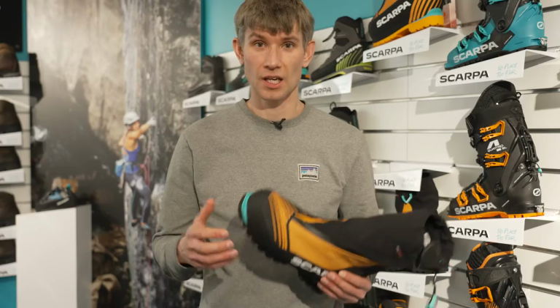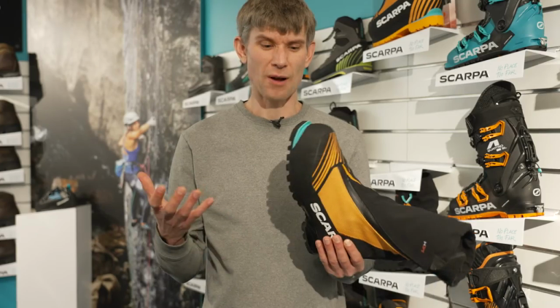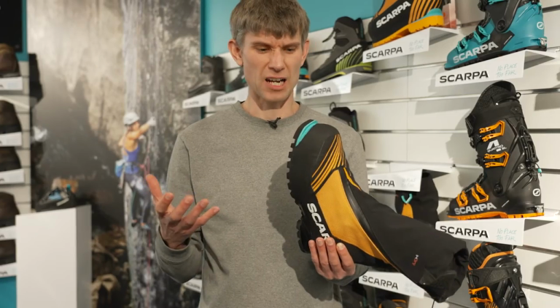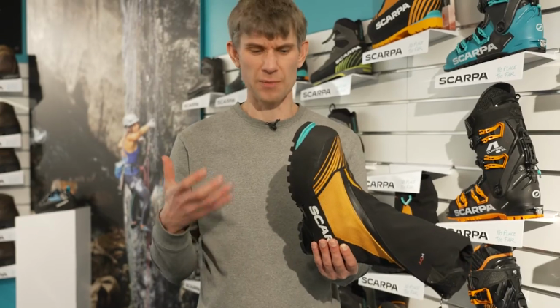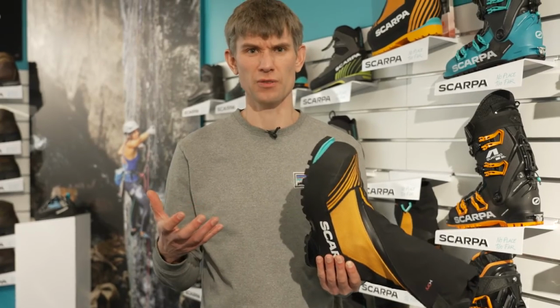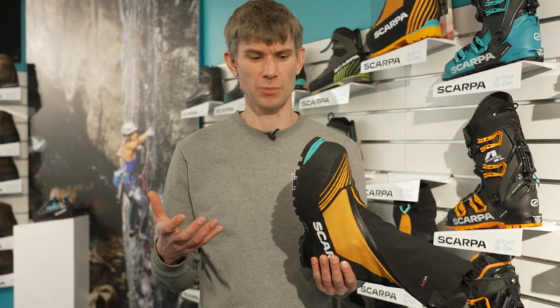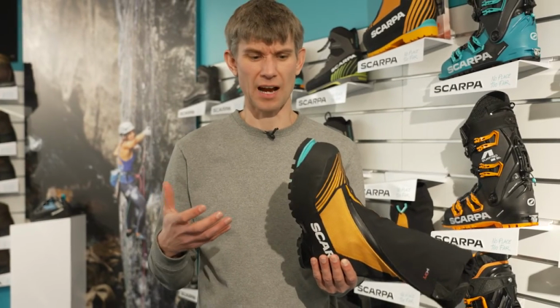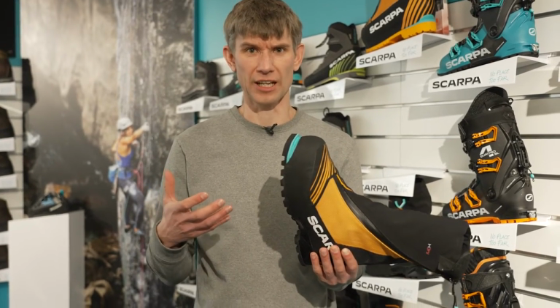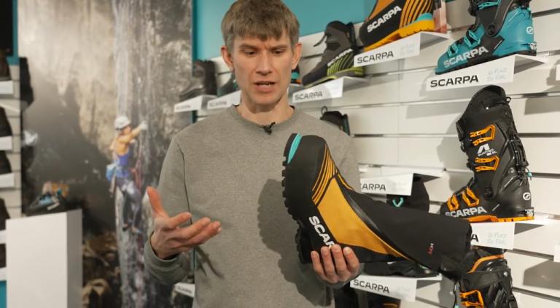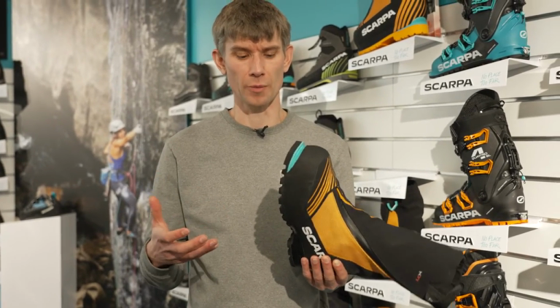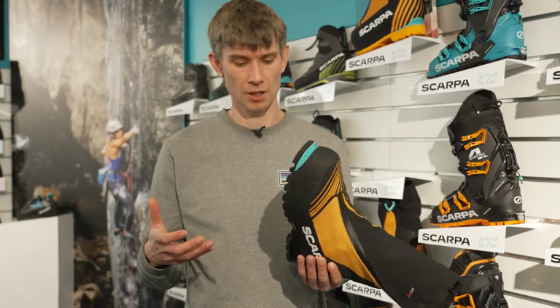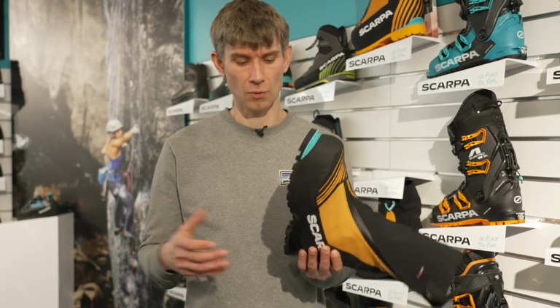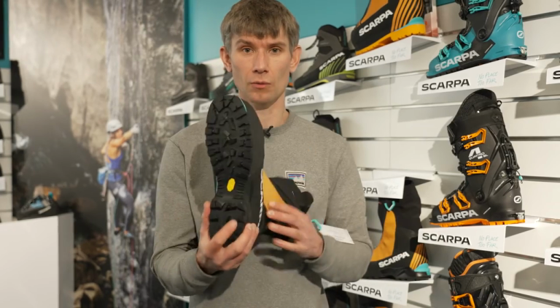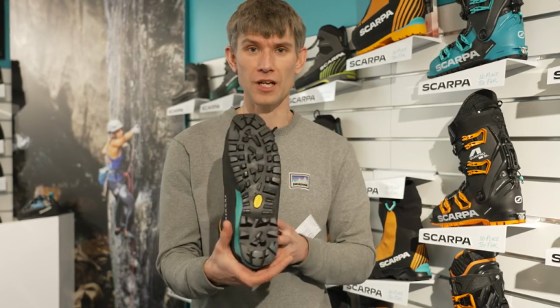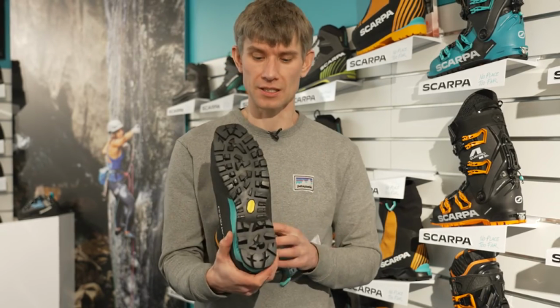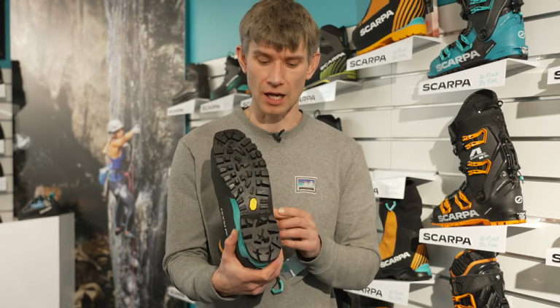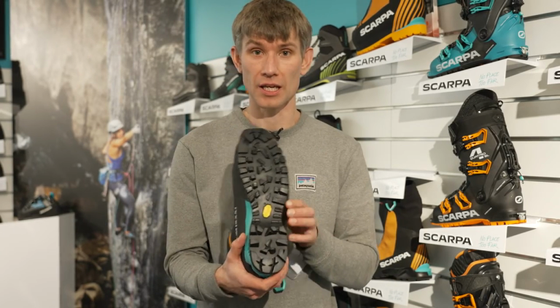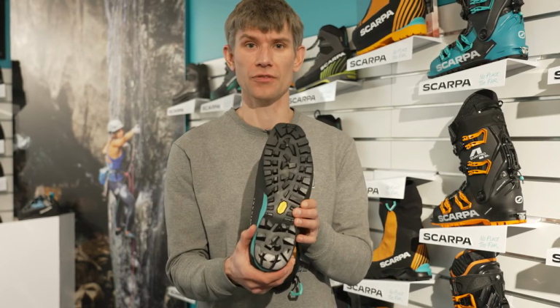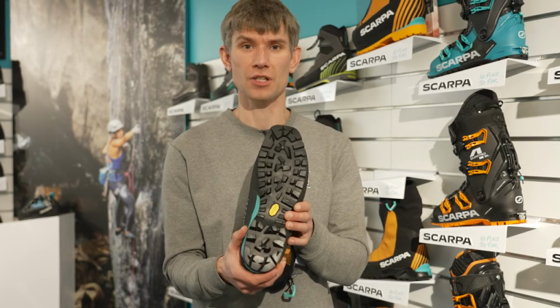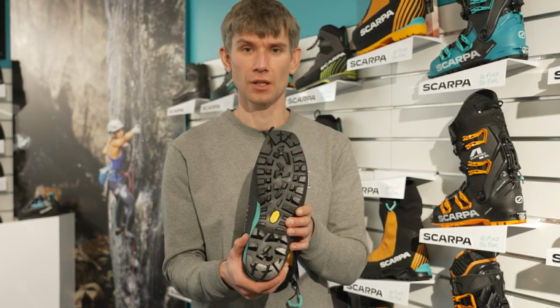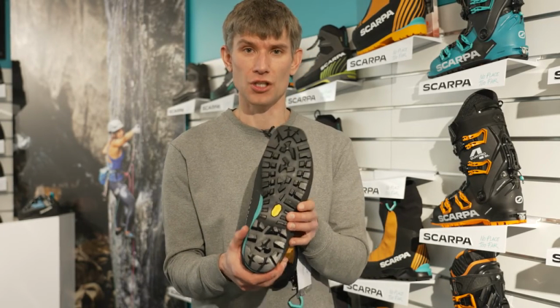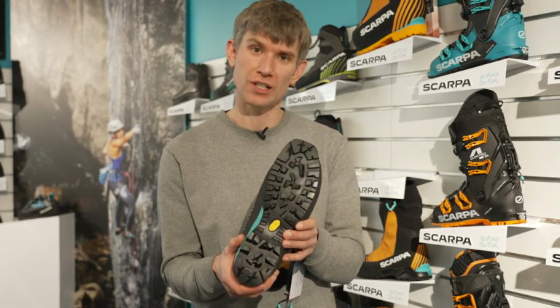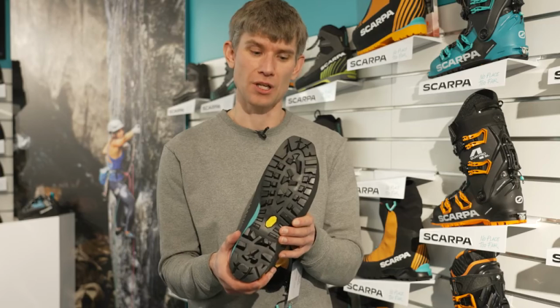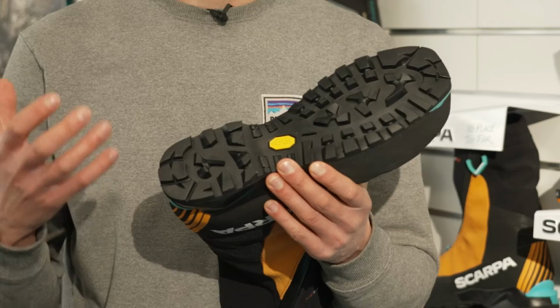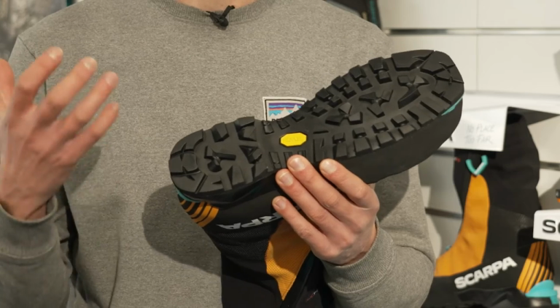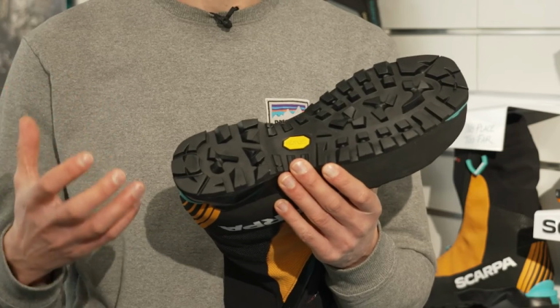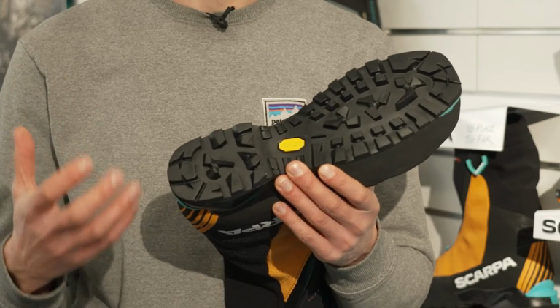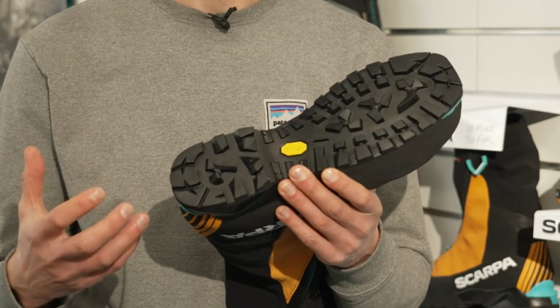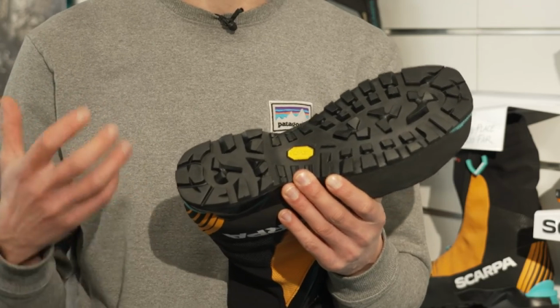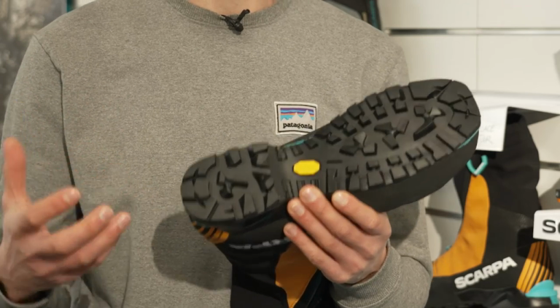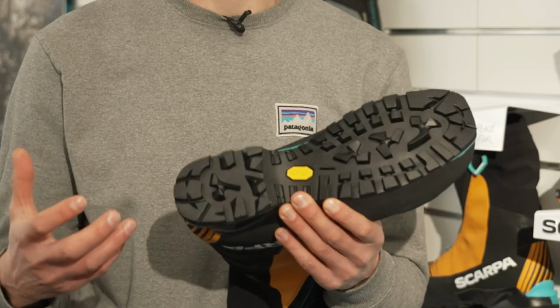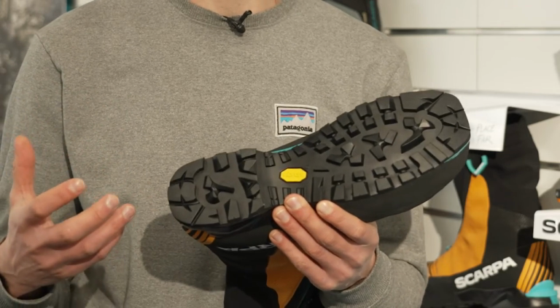So how have they actually improved this boot and how have they got it lighter and warmer? One of the first places to start is the new Vibram sole. It's a Duracep sole — this is the best product that Vibram have for dealing with super cold conditions.